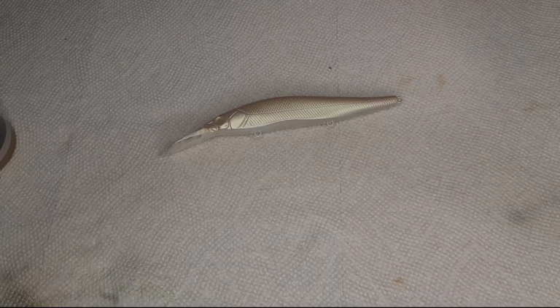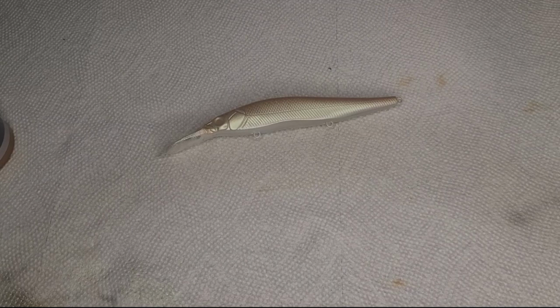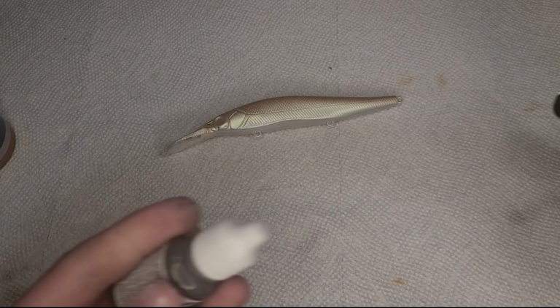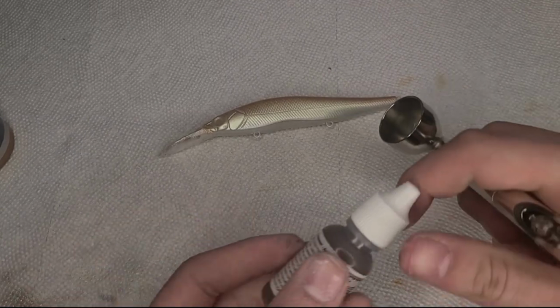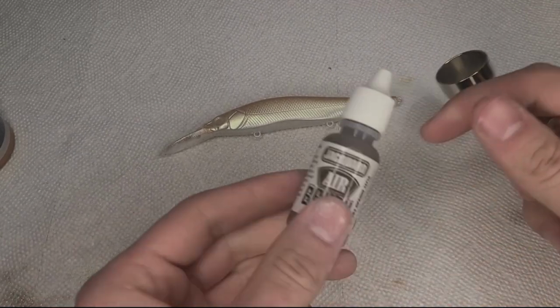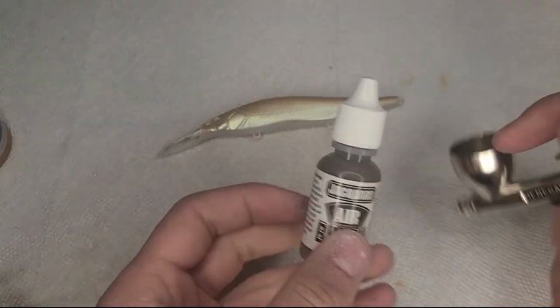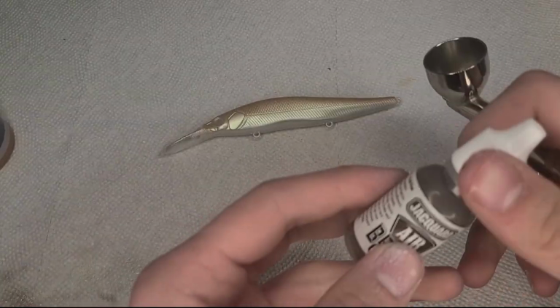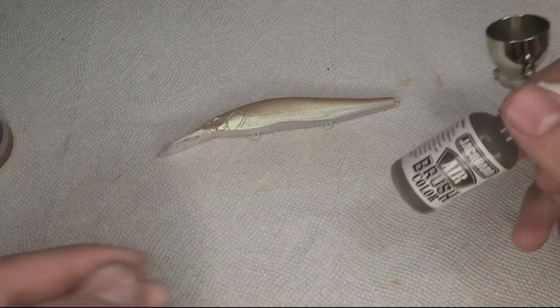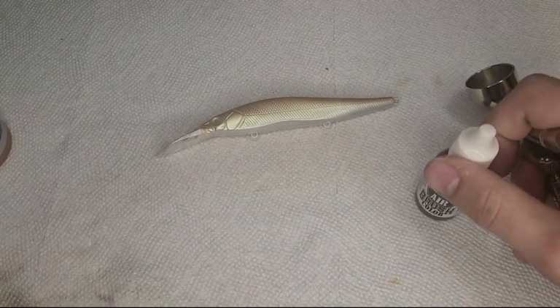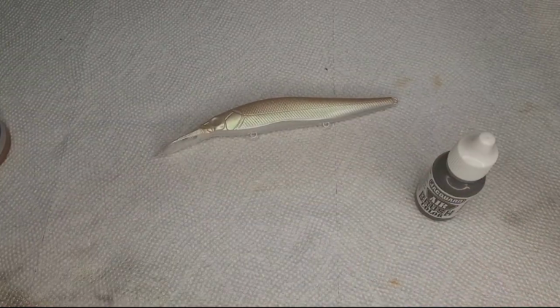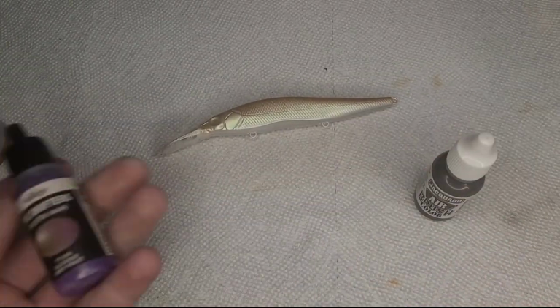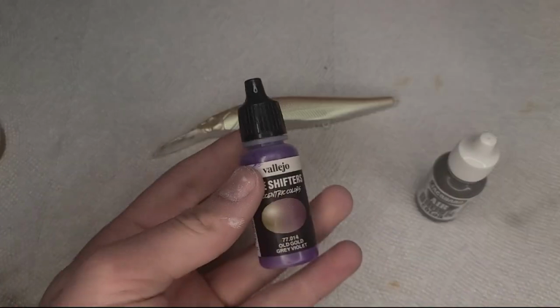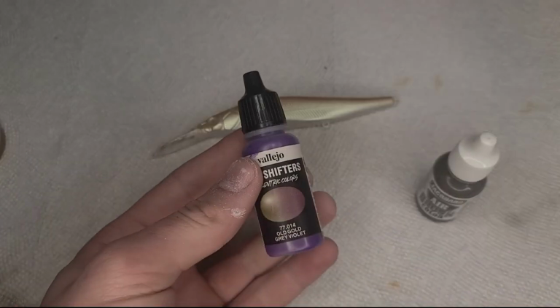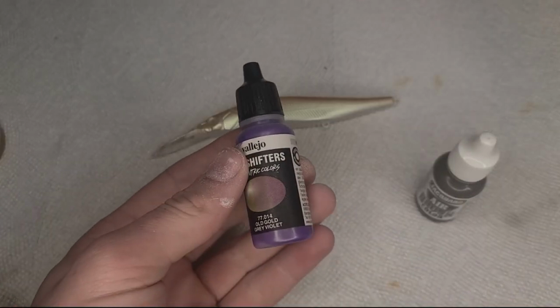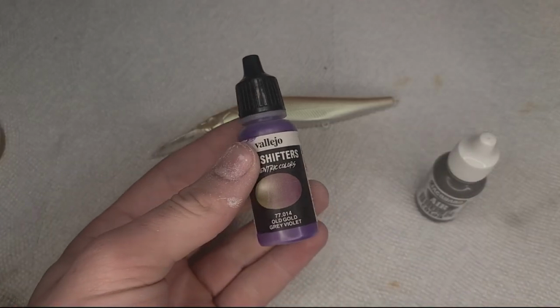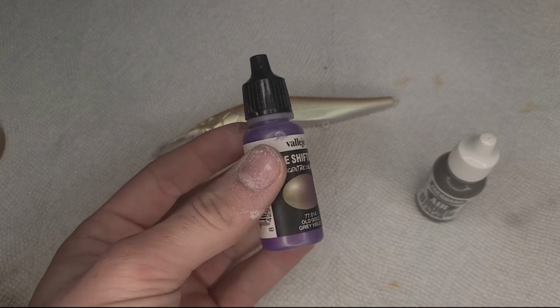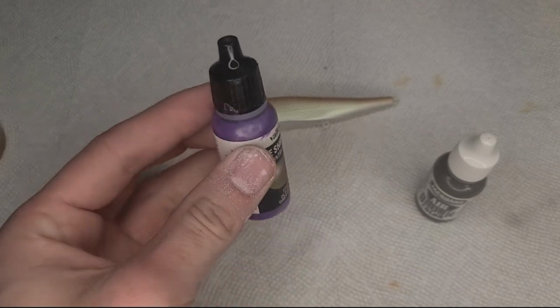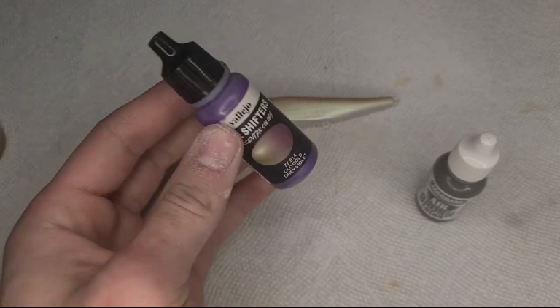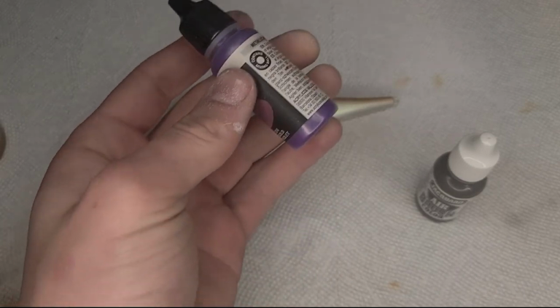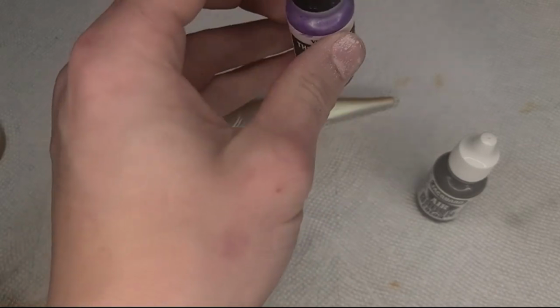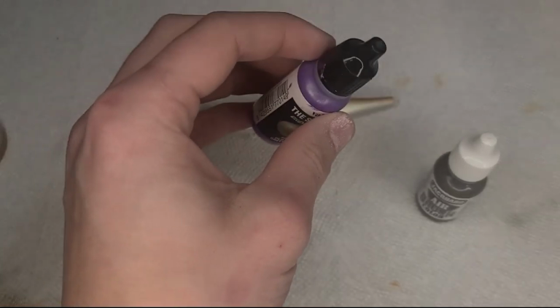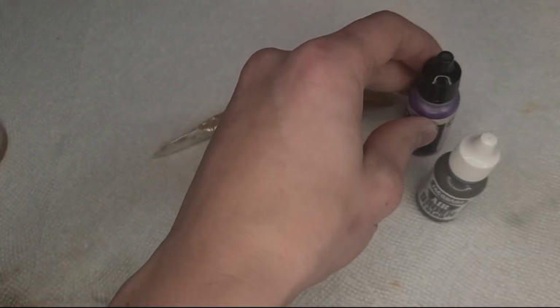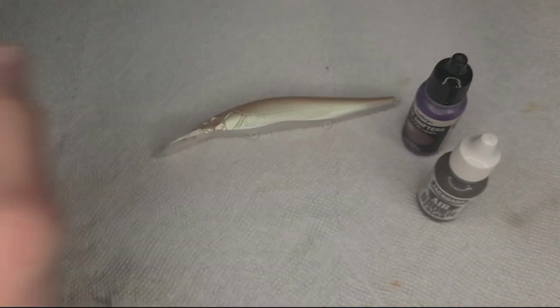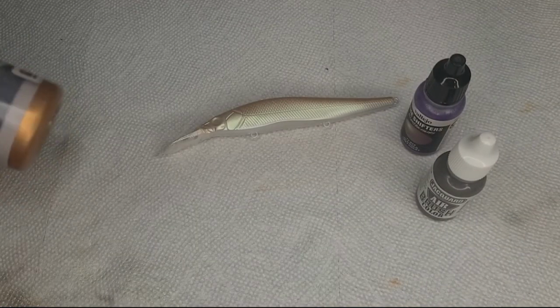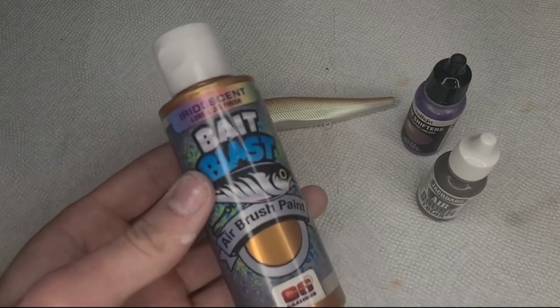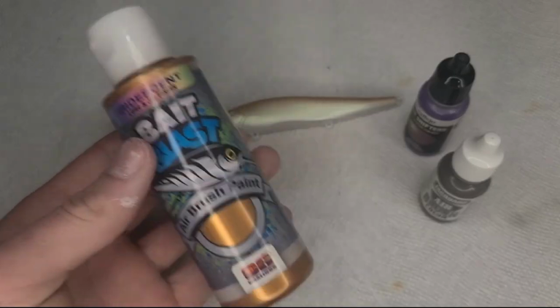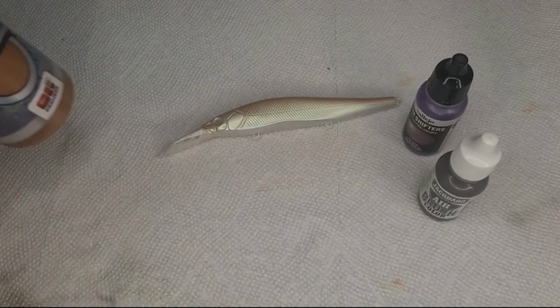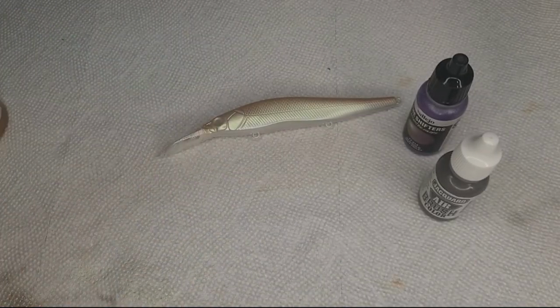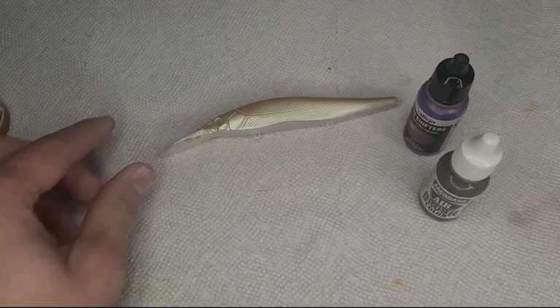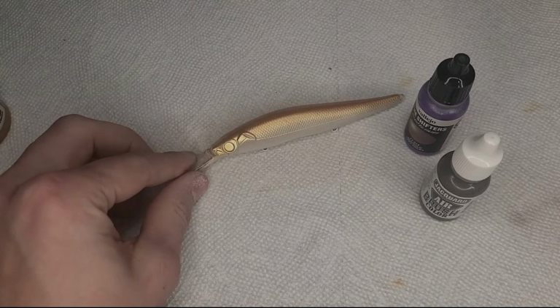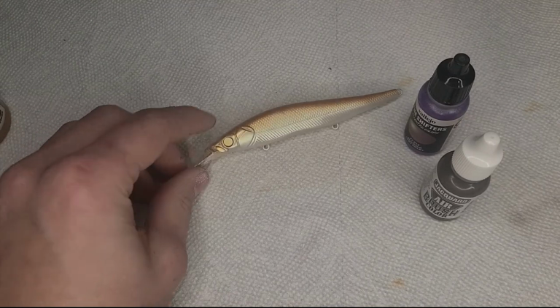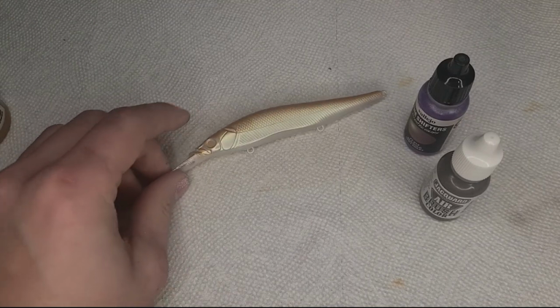For this color, I'm going to be mixing this sepia with some of this — it's more purple than anything — color shift, and some more of that gold. That's going to go on the top.